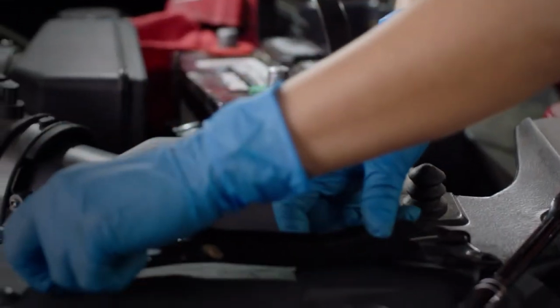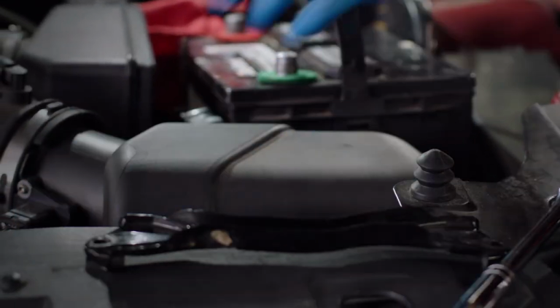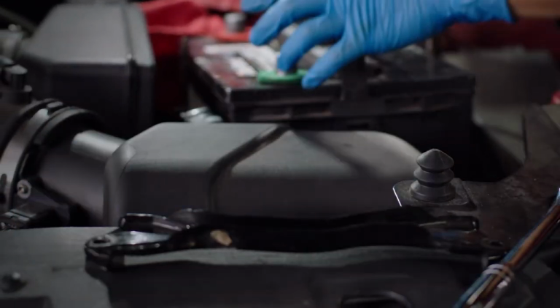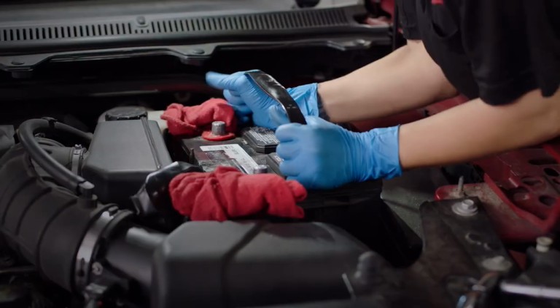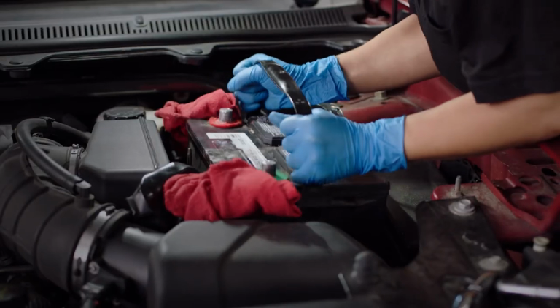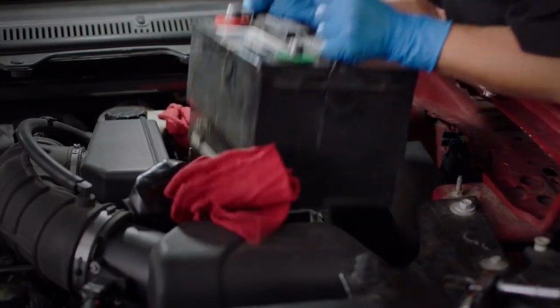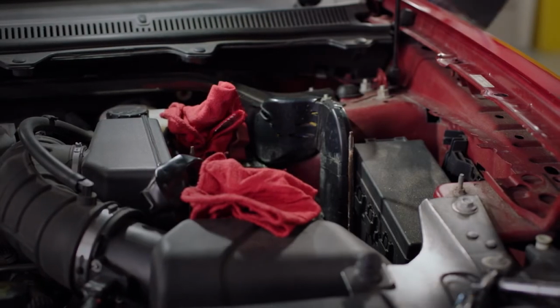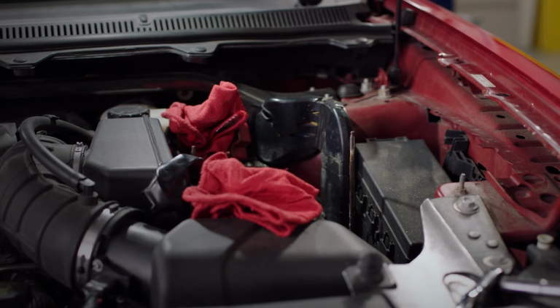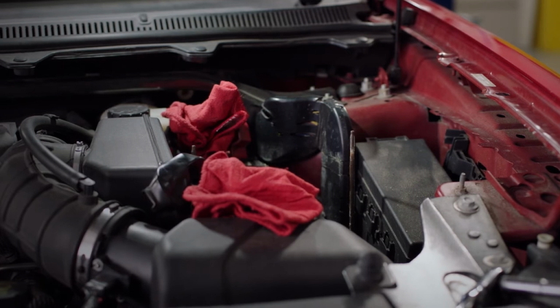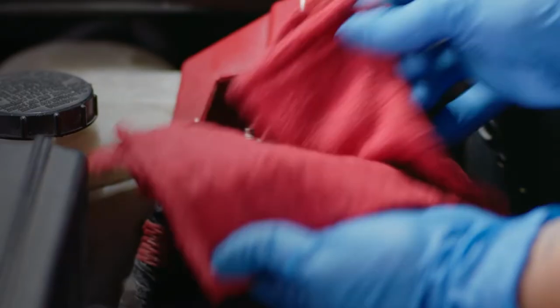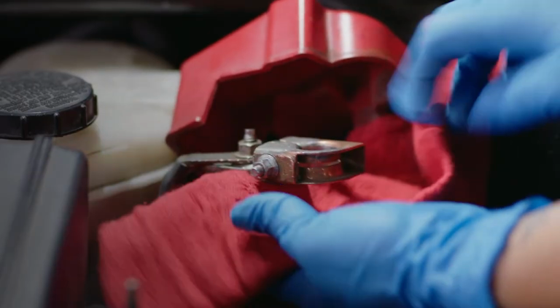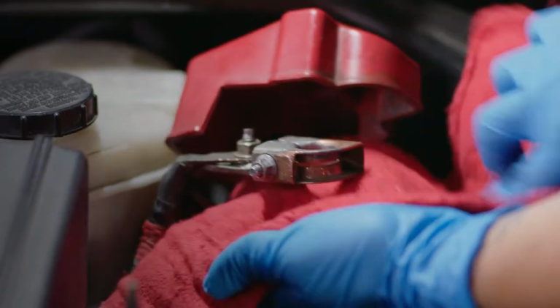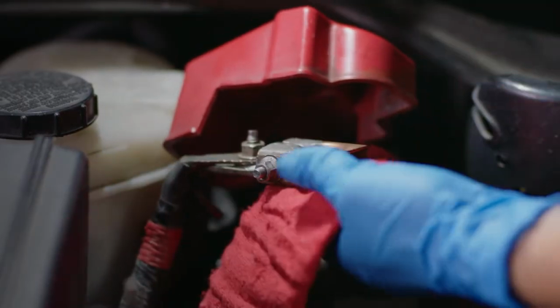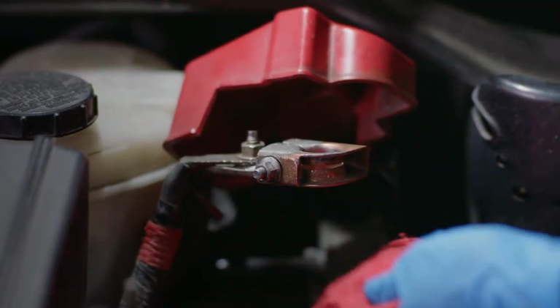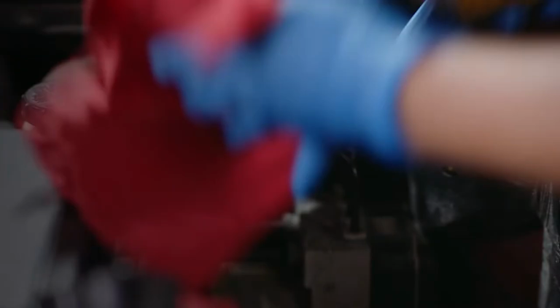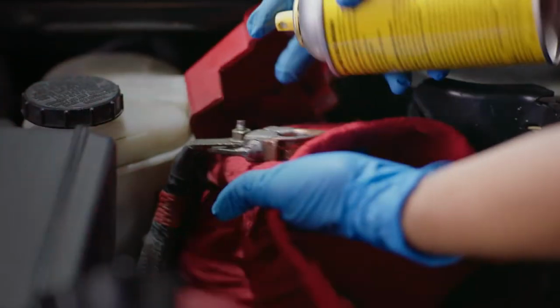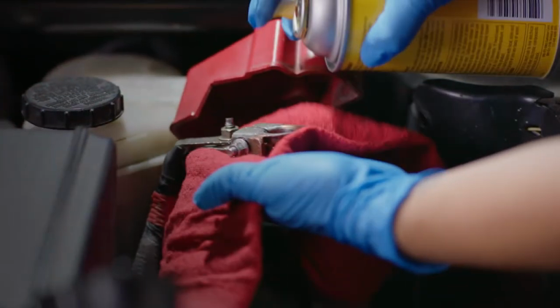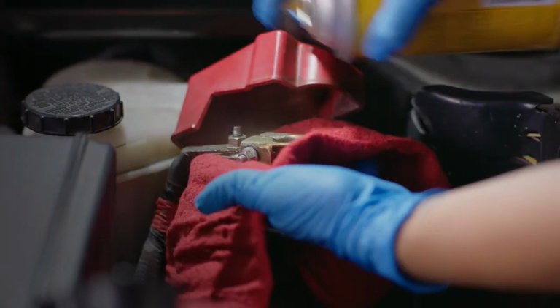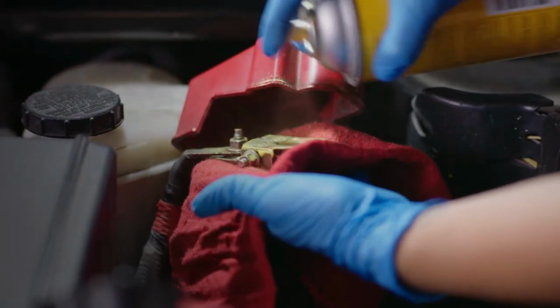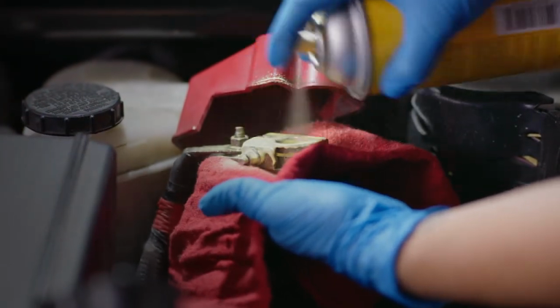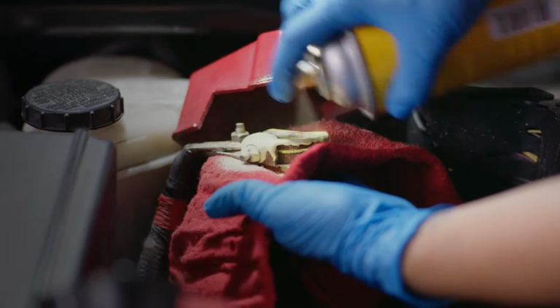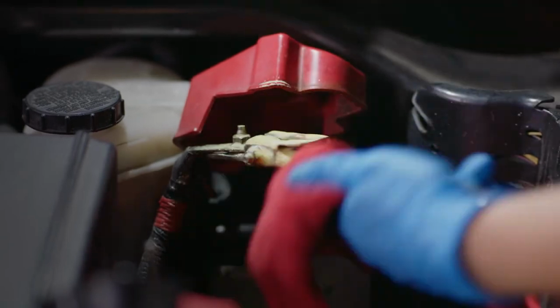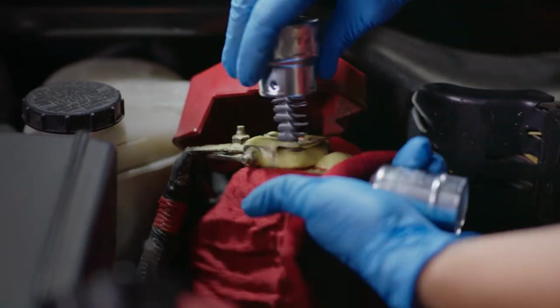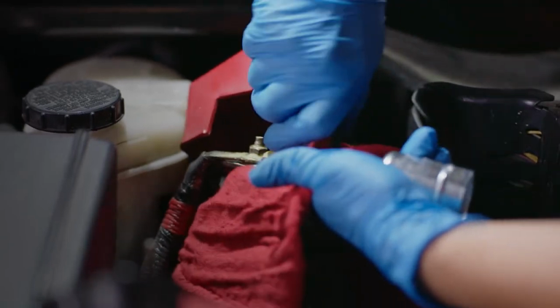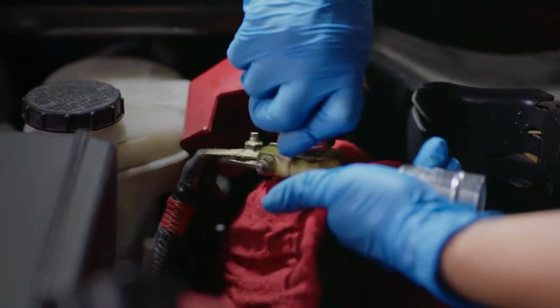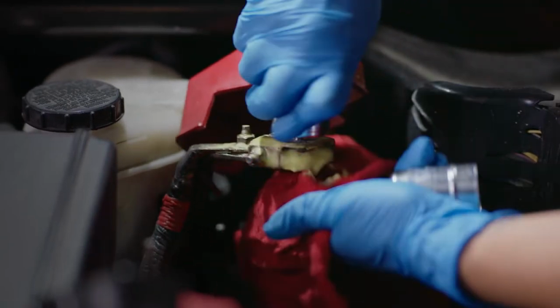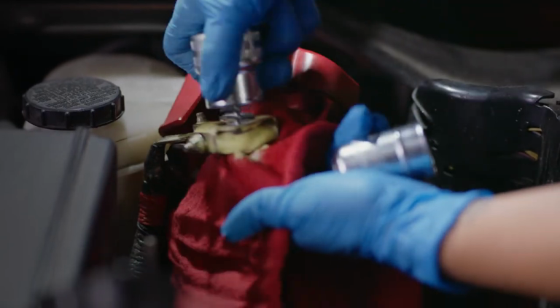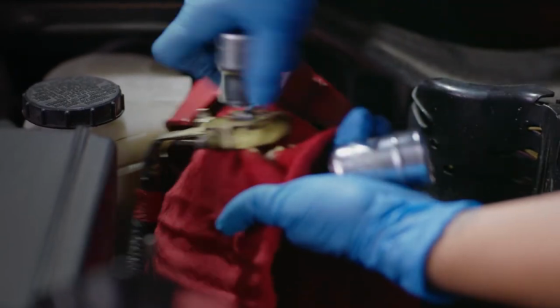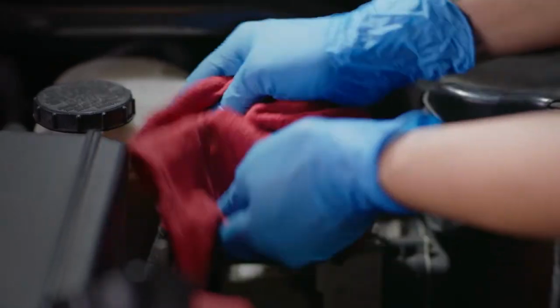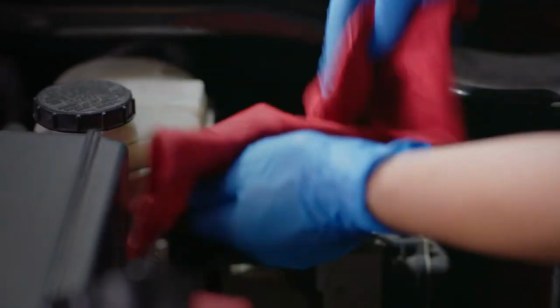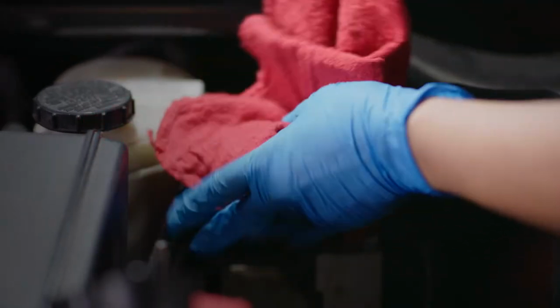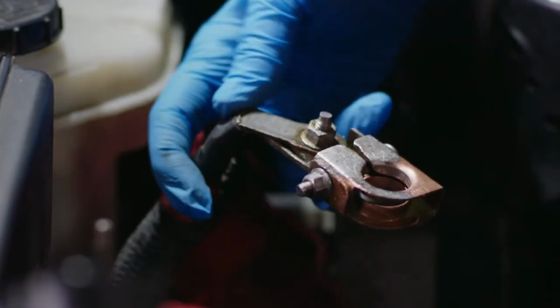Careful when removing the old battery — it is heavy. Now, carefully inspect the cable terminals to ensure they are clean. If they are not, you can clean them with a wire brush to ensure a good connection to the new battery.